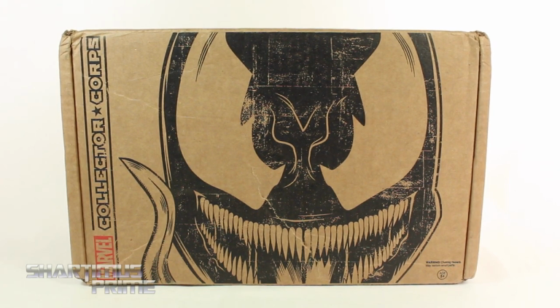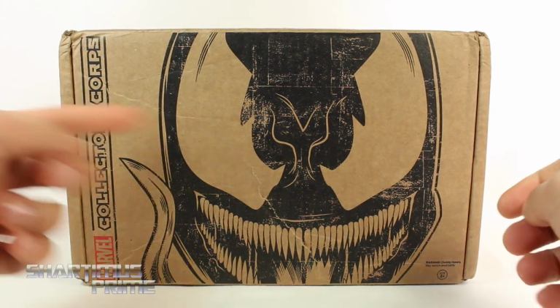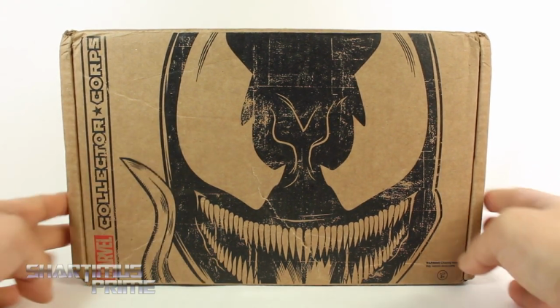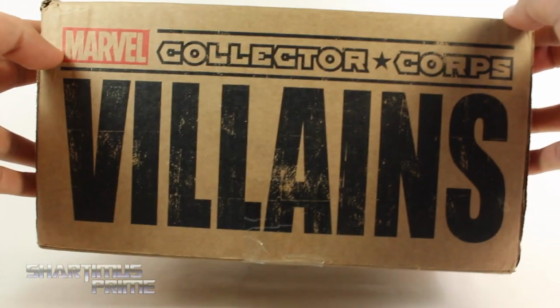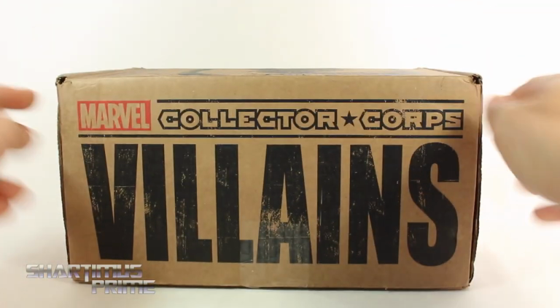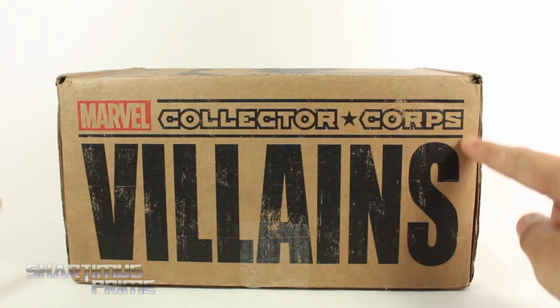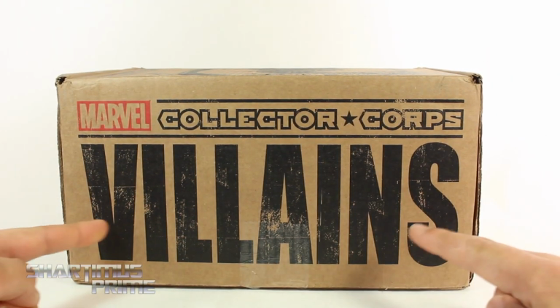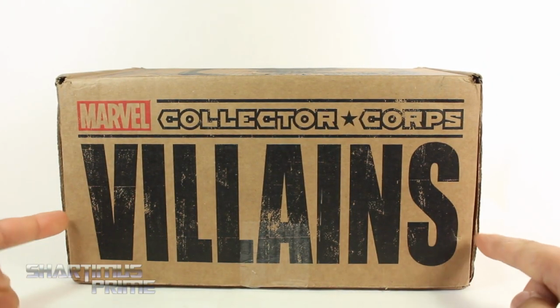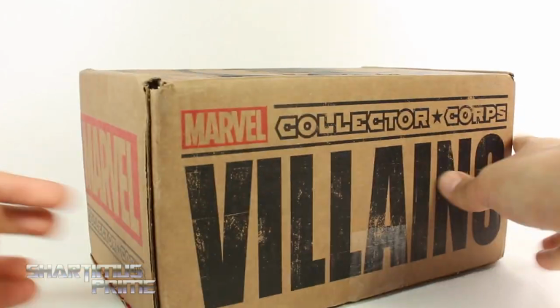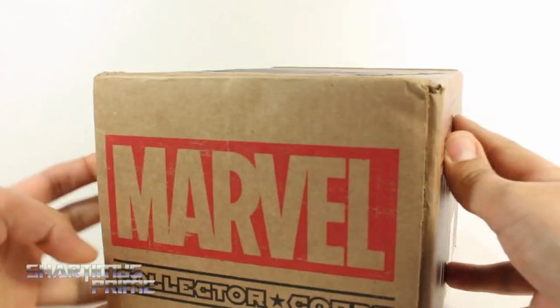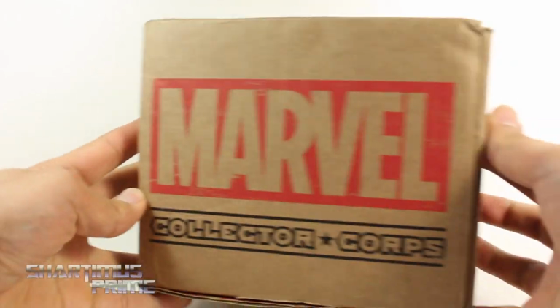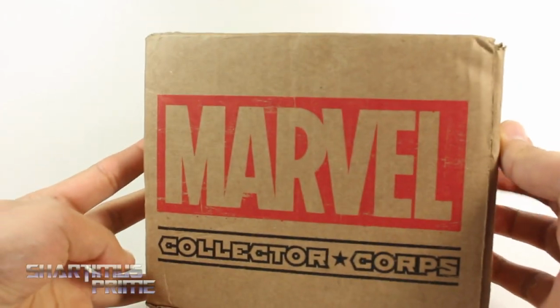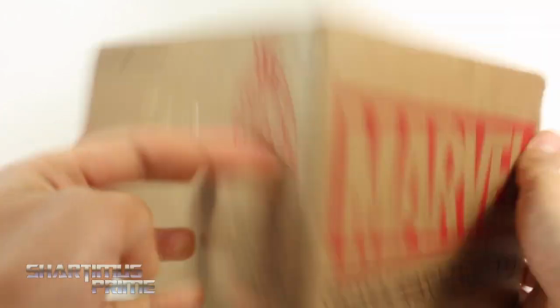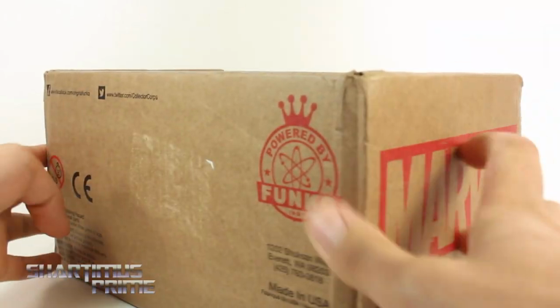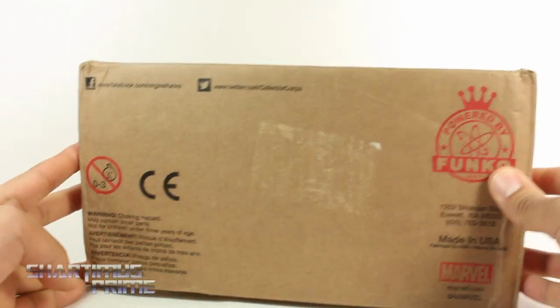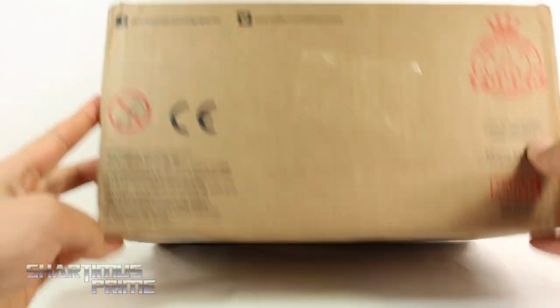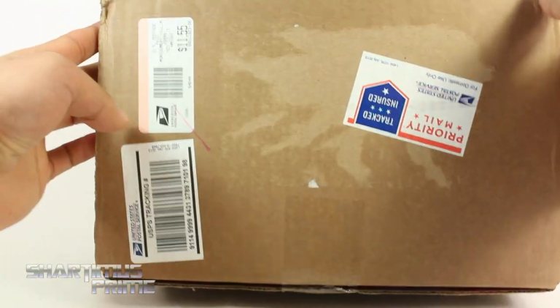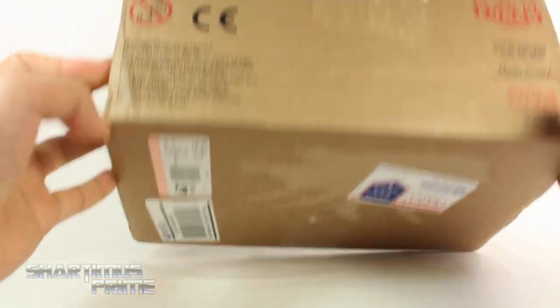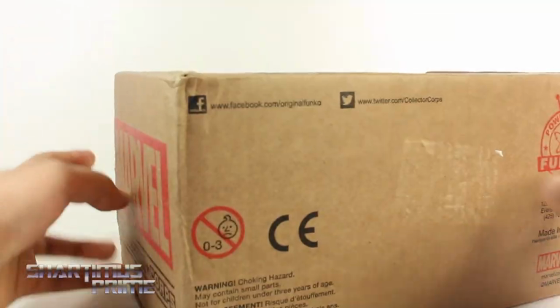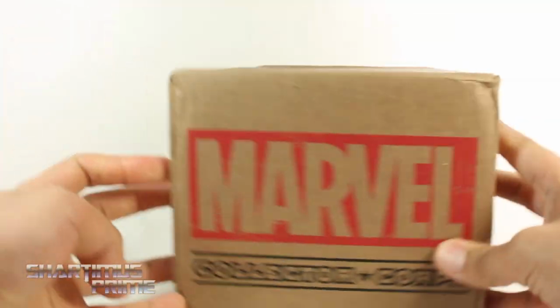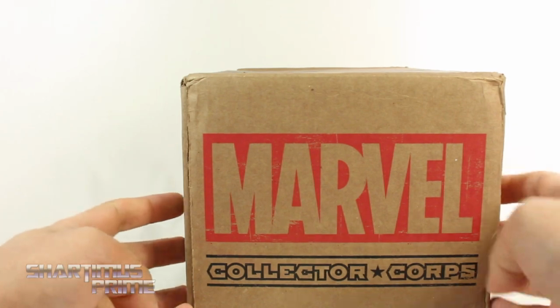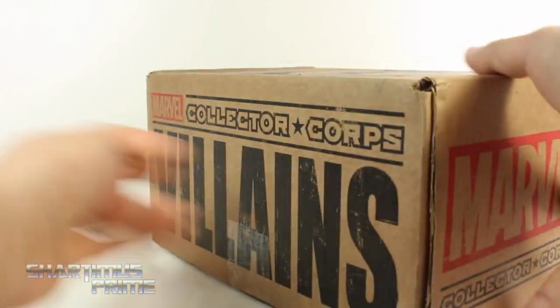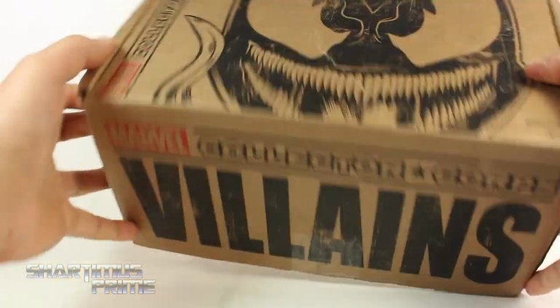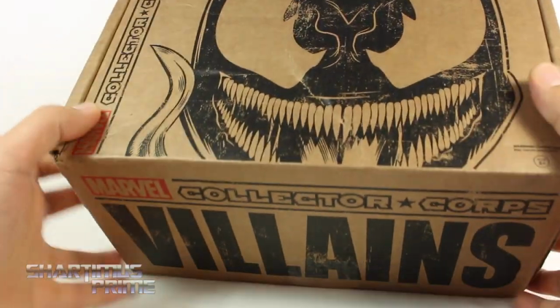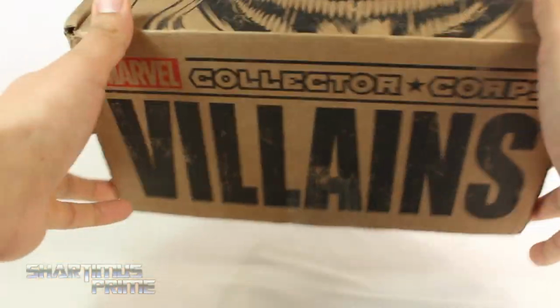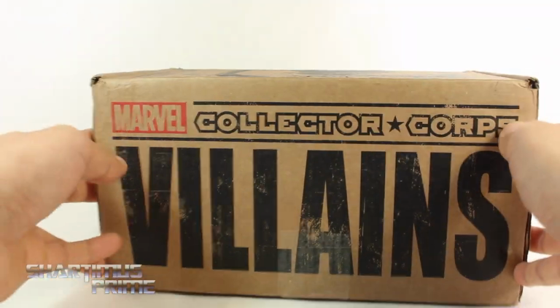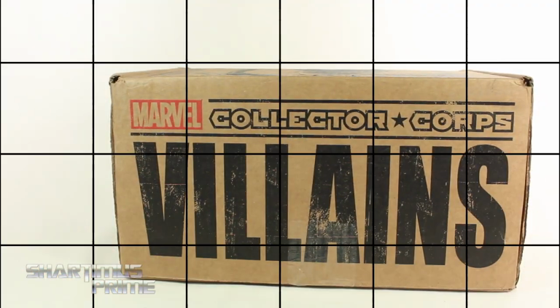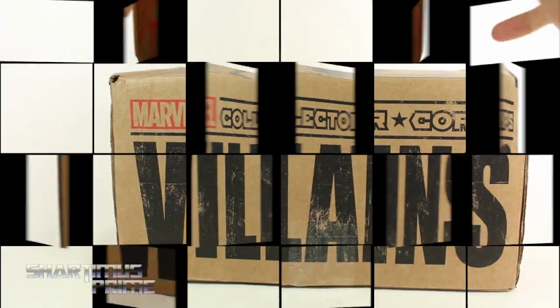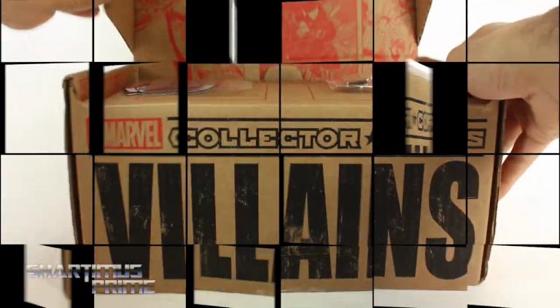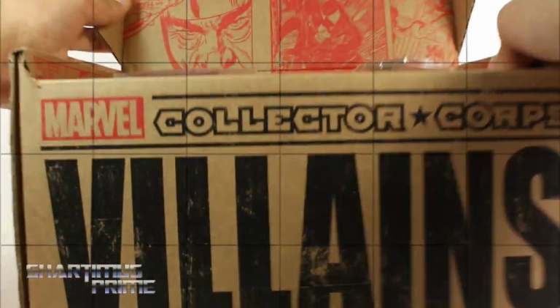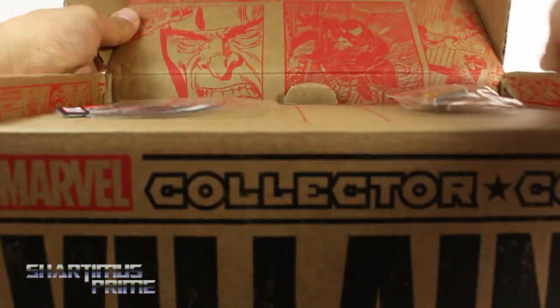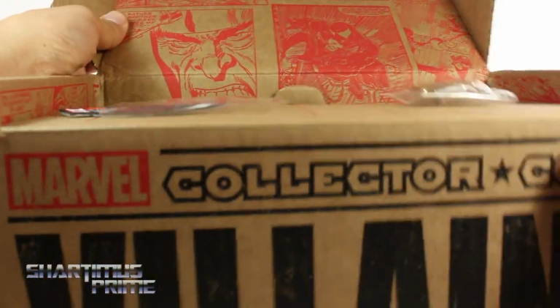You can see right here that it is themed Collector Core Villains. On the side you get Marvel Collector Core written right over there, and you got some packaging stuff and mail. Let's get to it and crack this thing open.